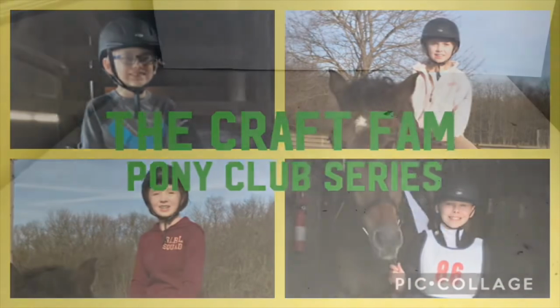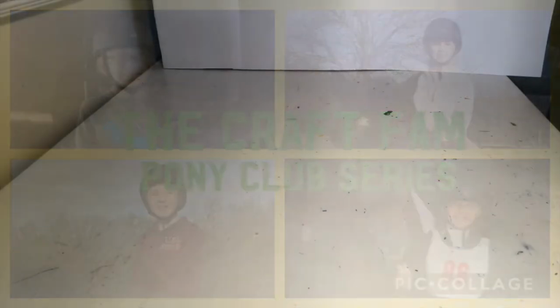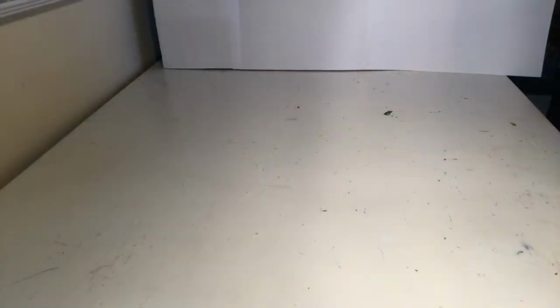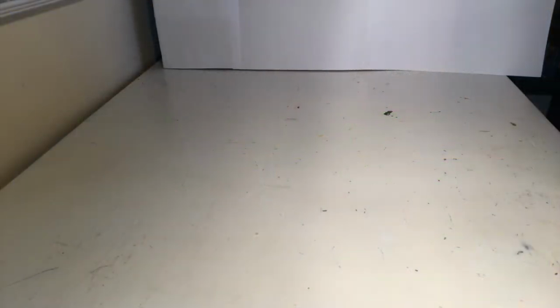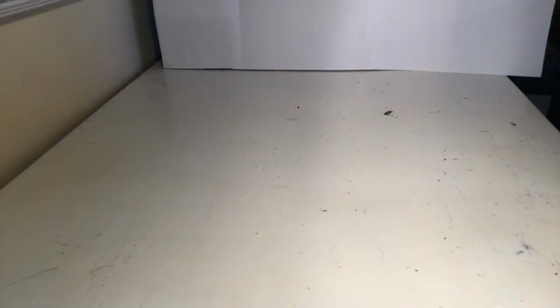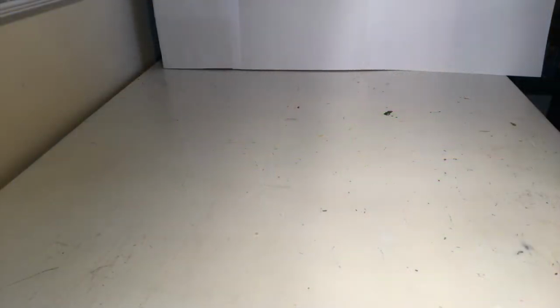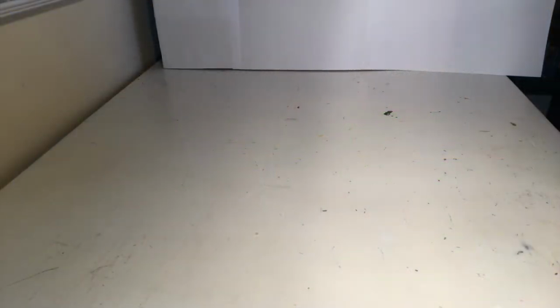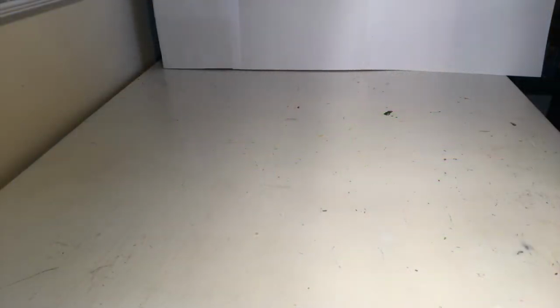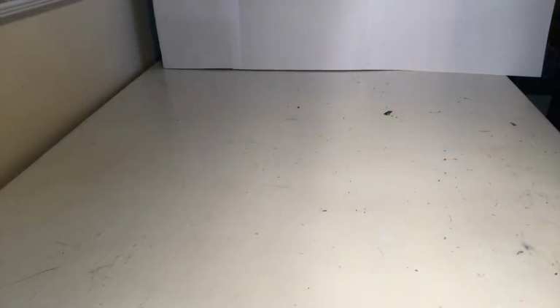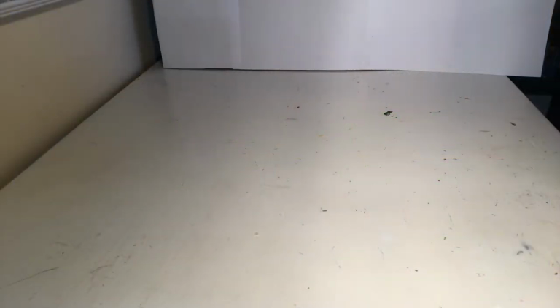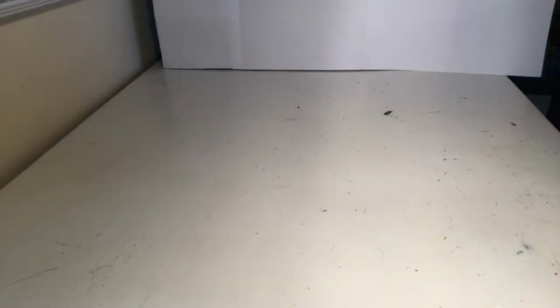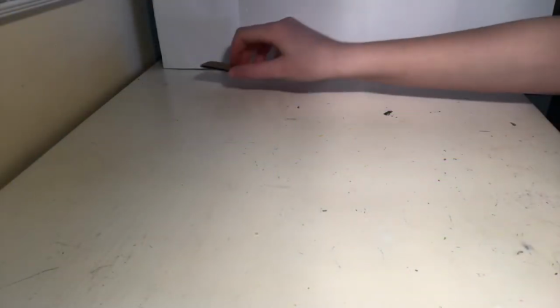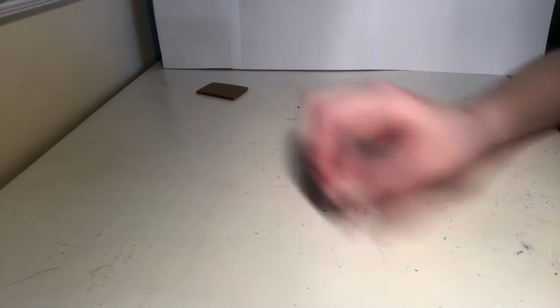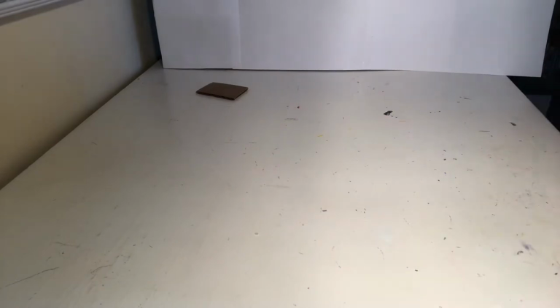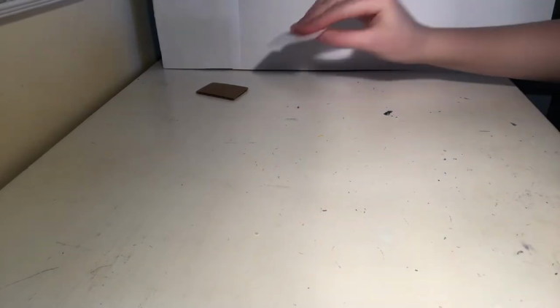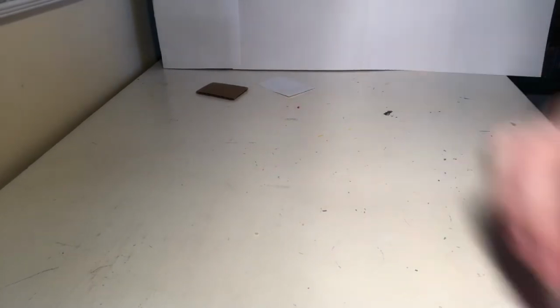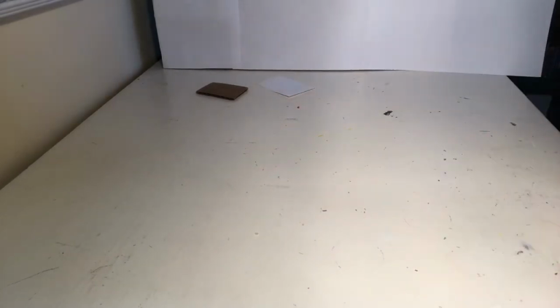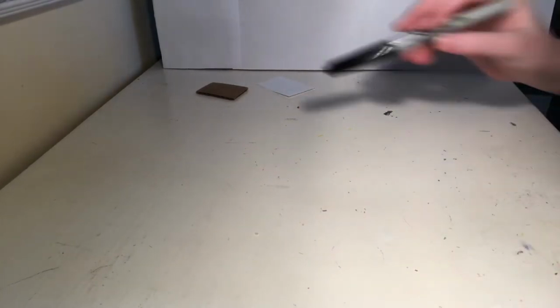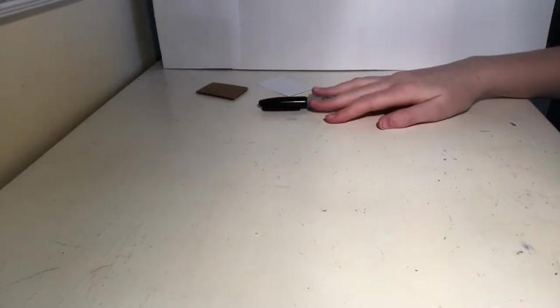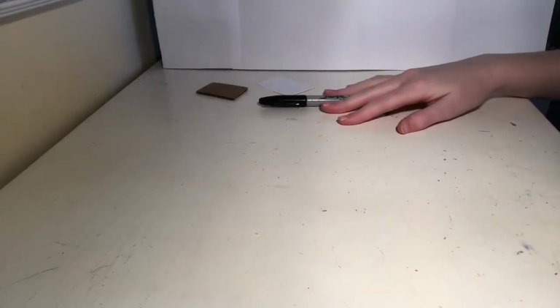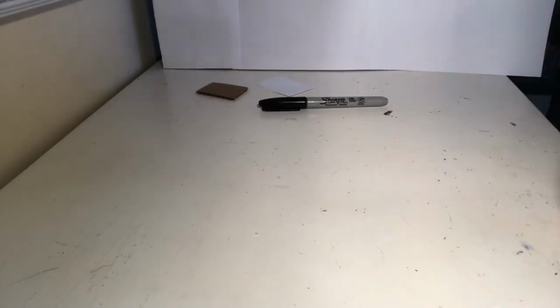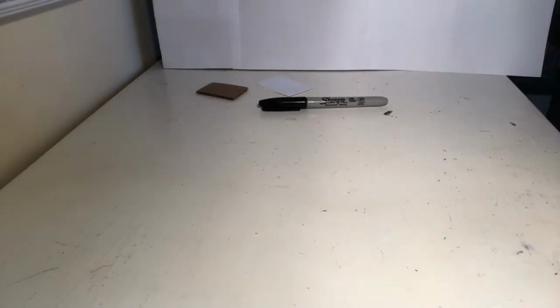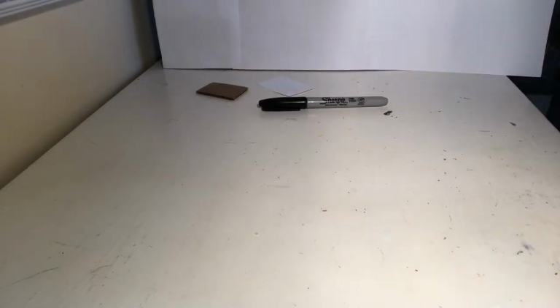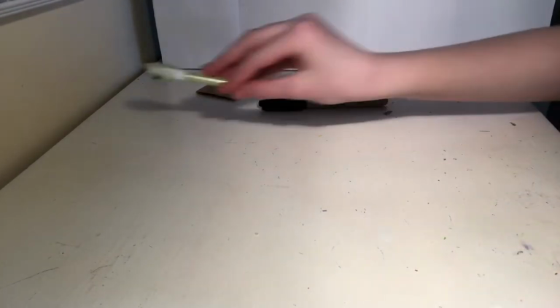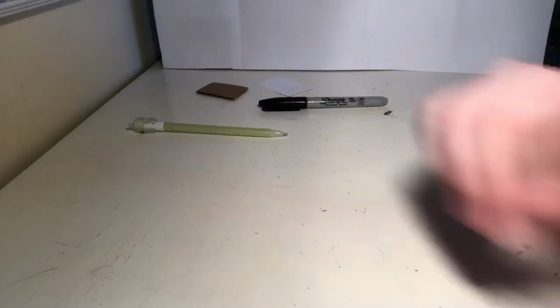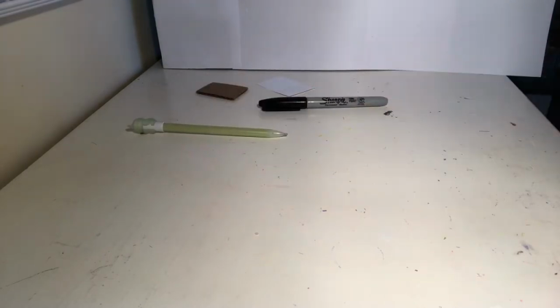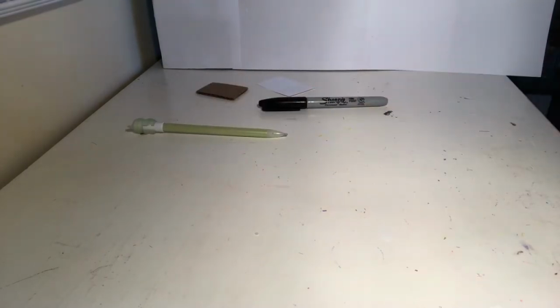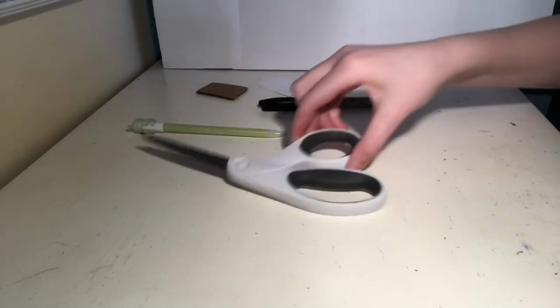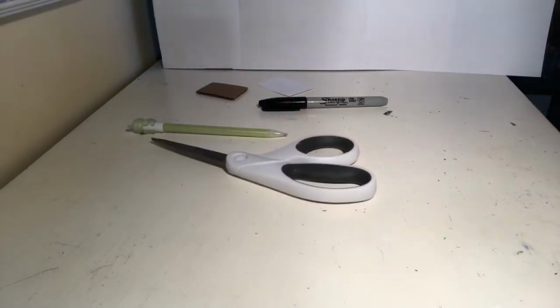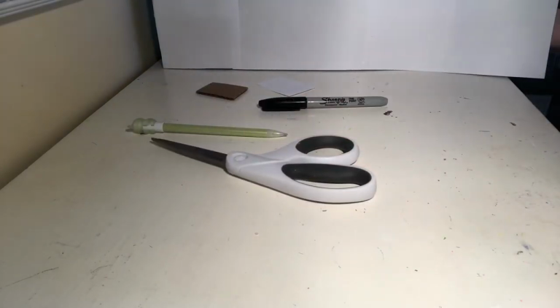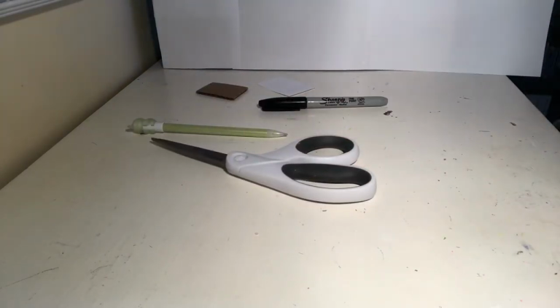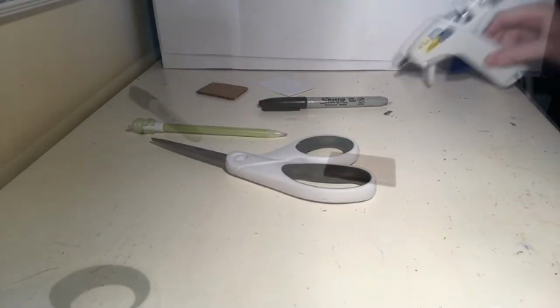So today we're going to be making a rubber curry comb for our briar. For this craft you'll need cardboard, paper, a sharpie in your color of choice, a pencil, scissors, and hot glue.